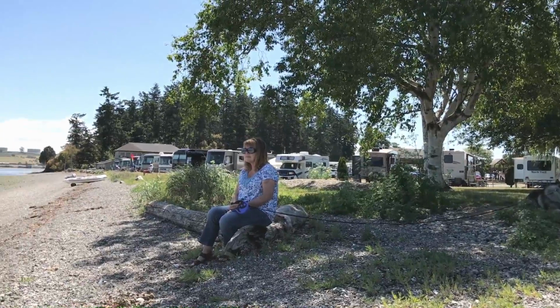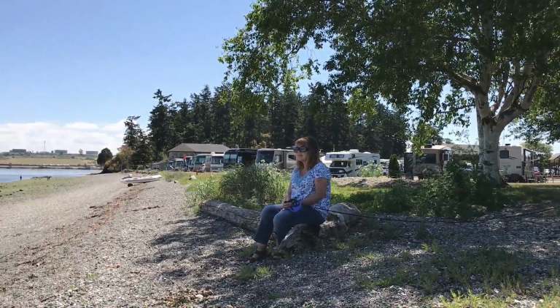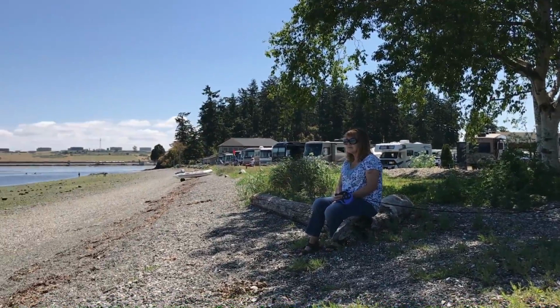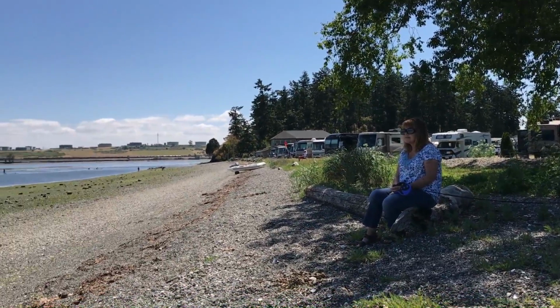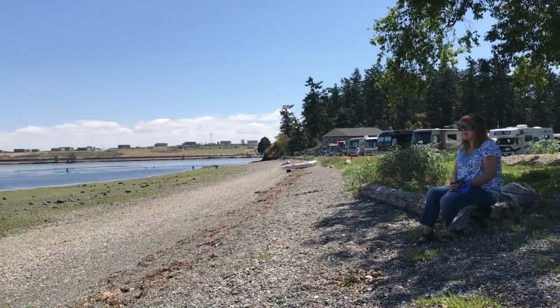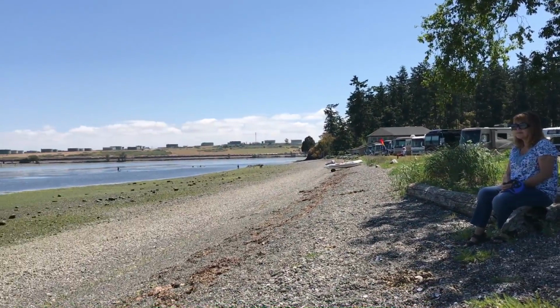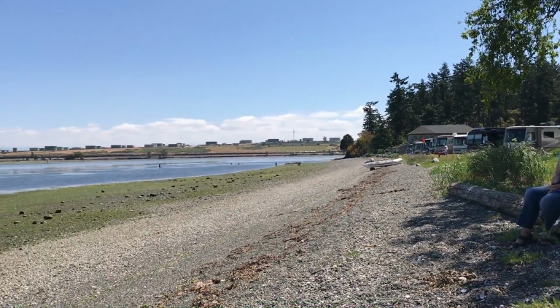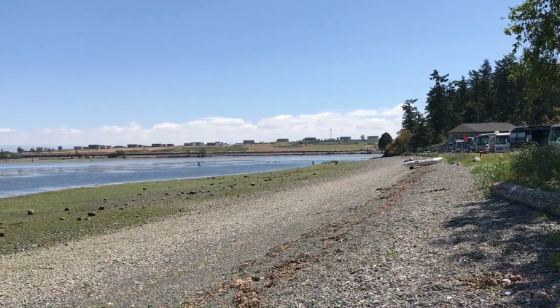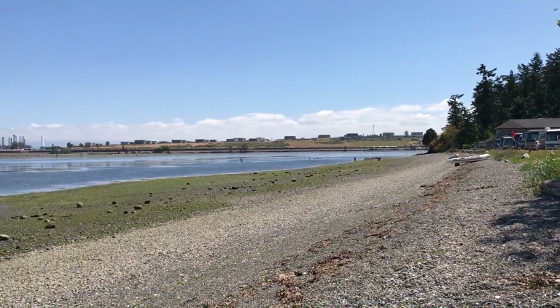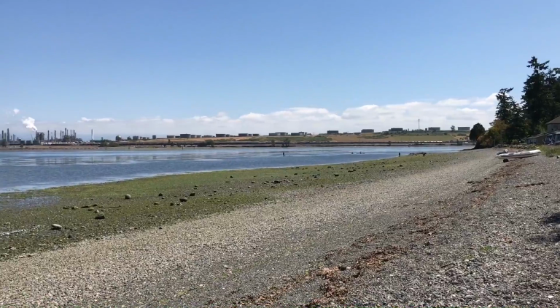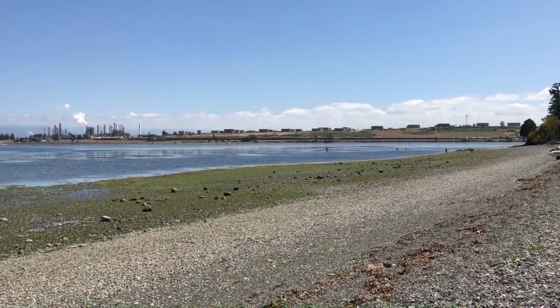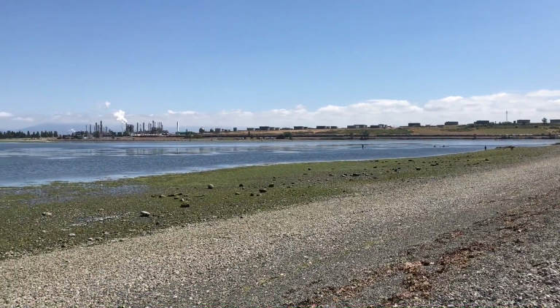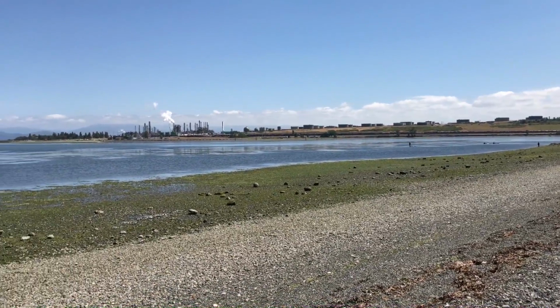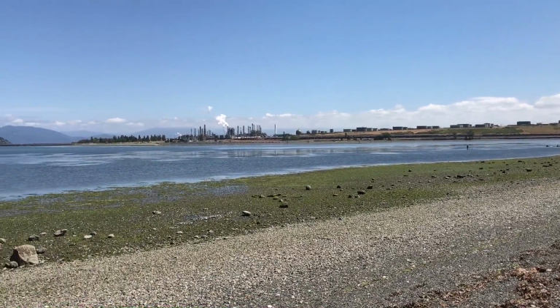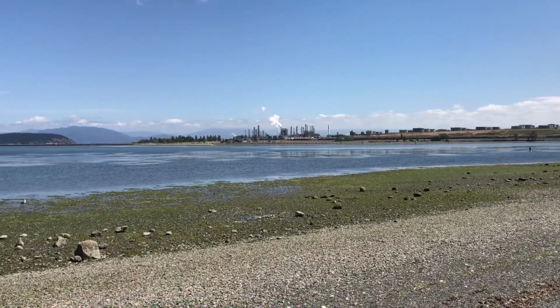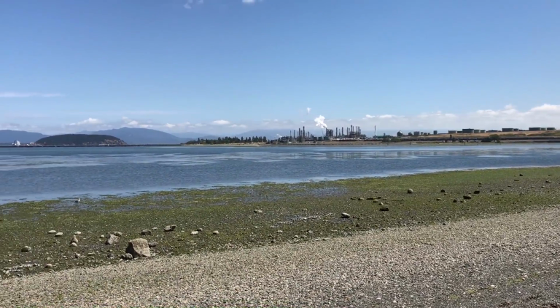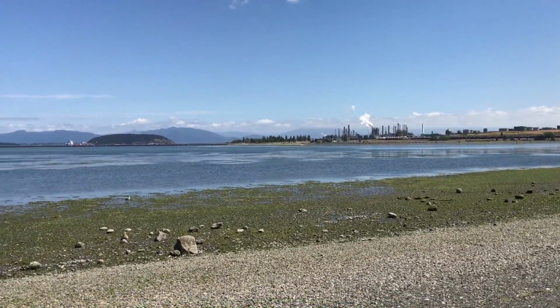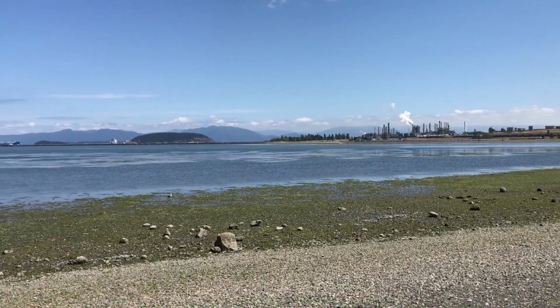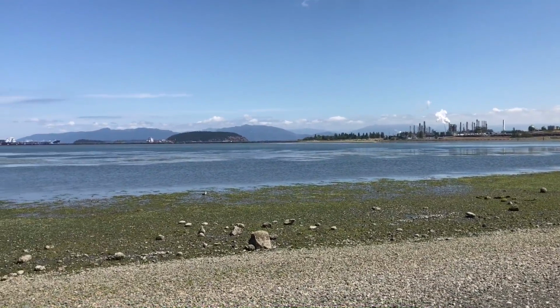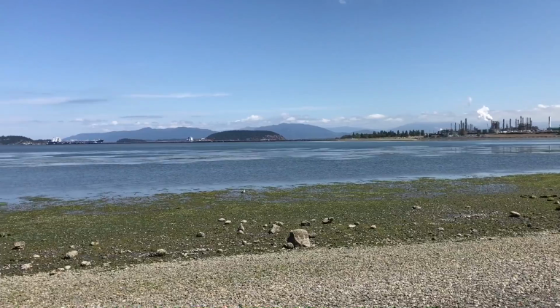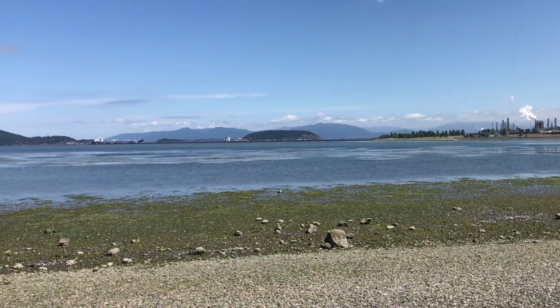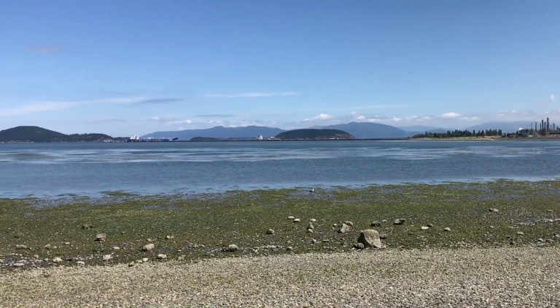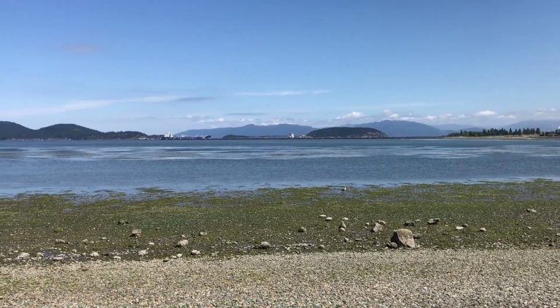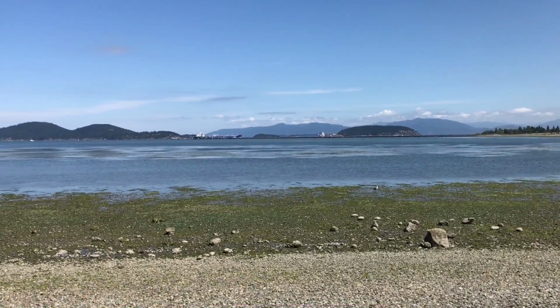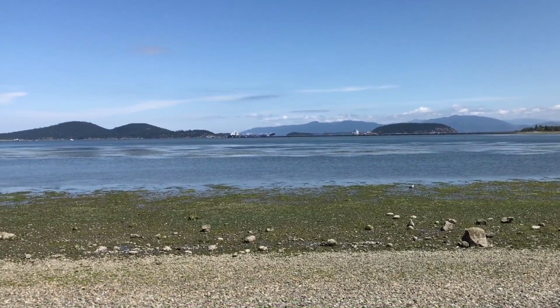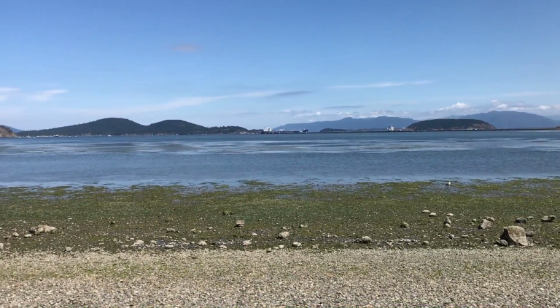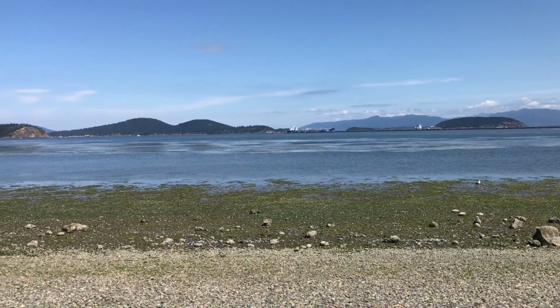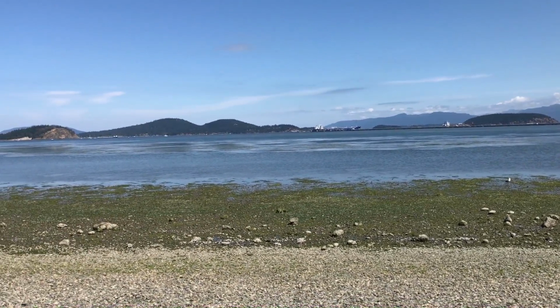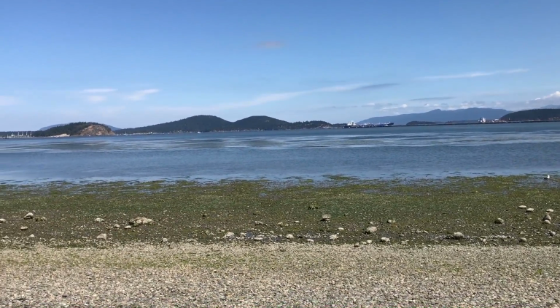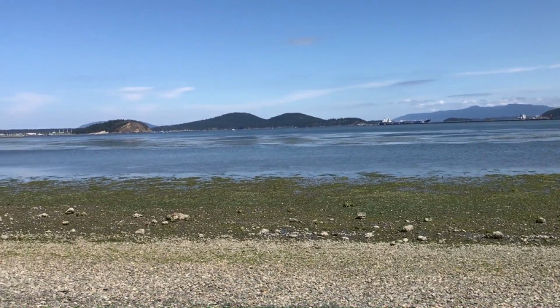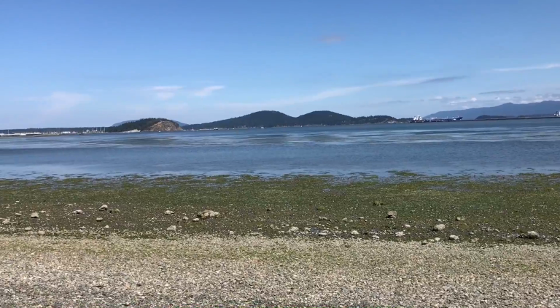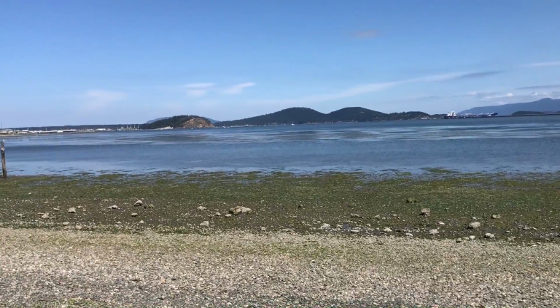We're checking out the Fidalgo Bay RV Park campground for possibilities in our staying in the RV. It's very nice here. Great view — once Mount Baker would be out, but even without Mount Baker it's impressive.